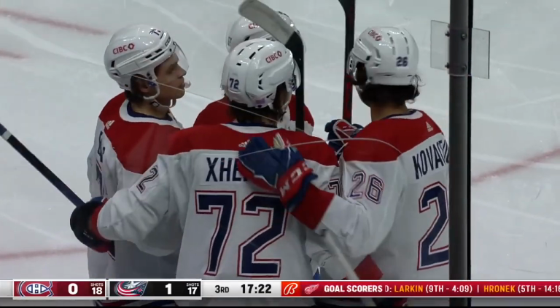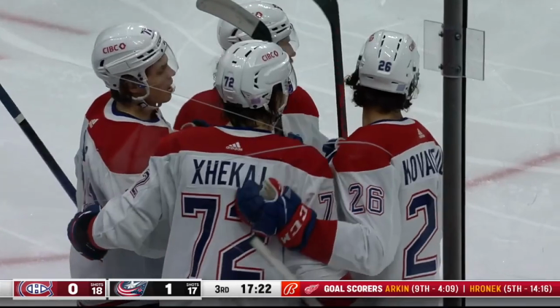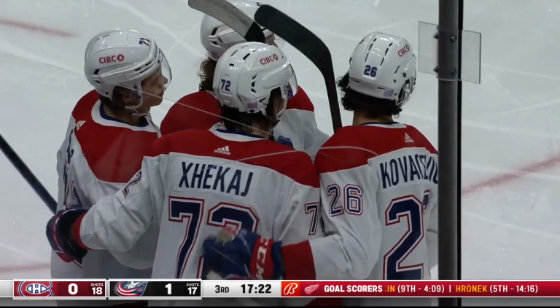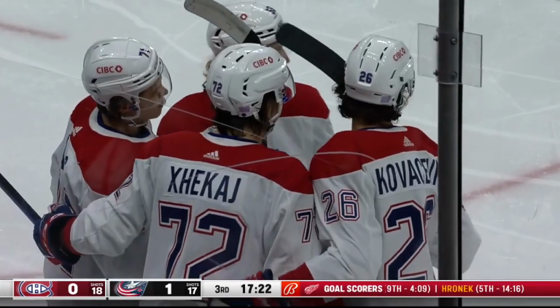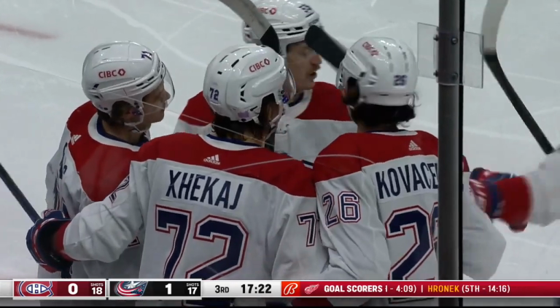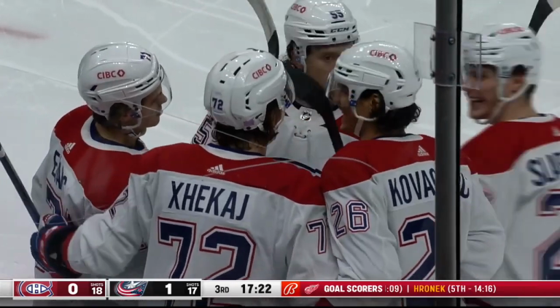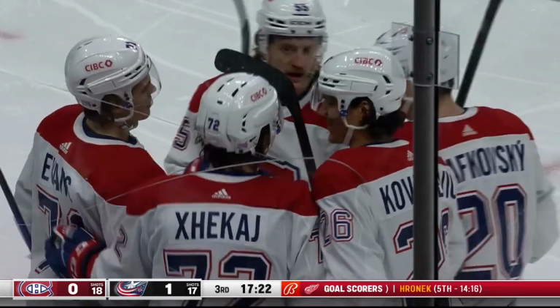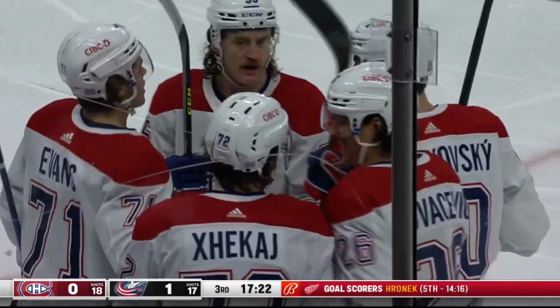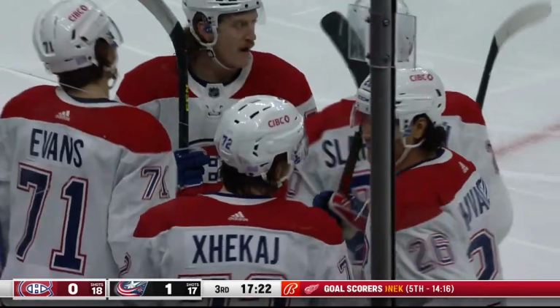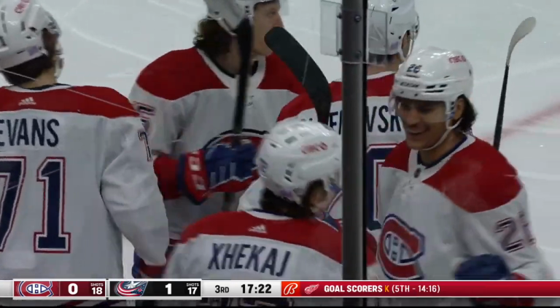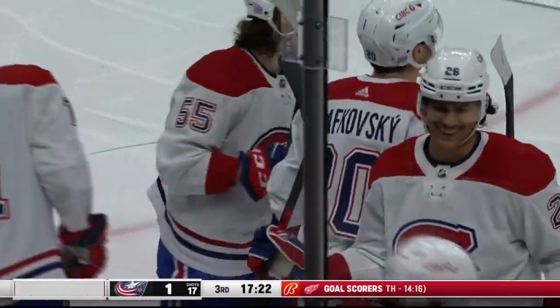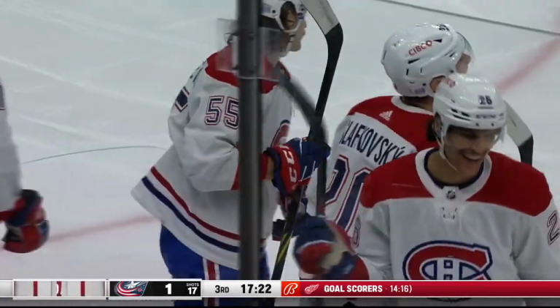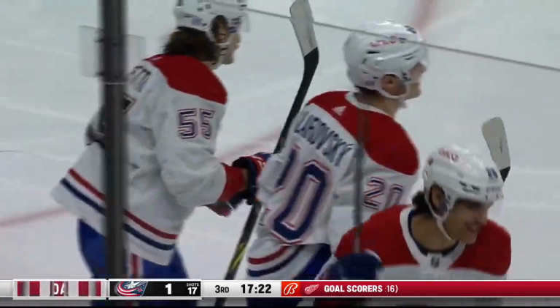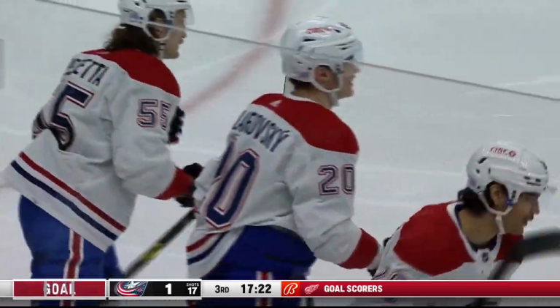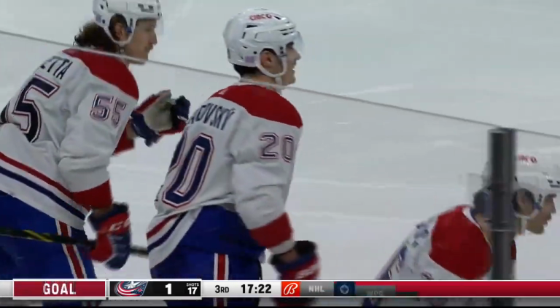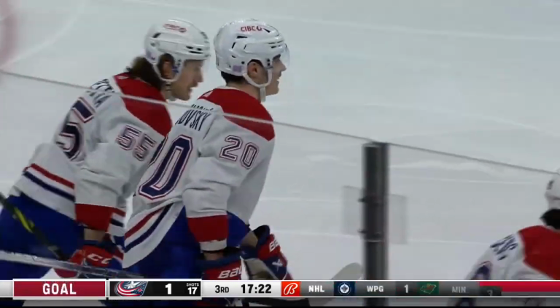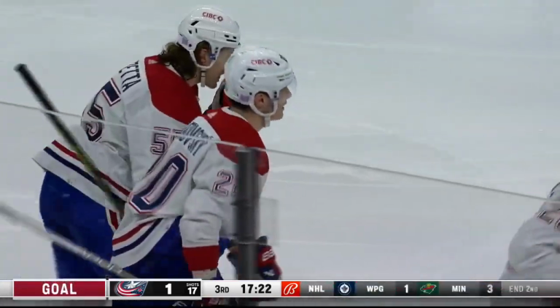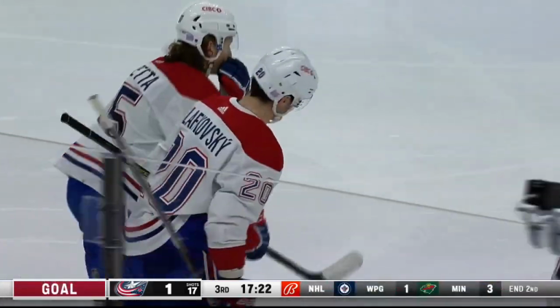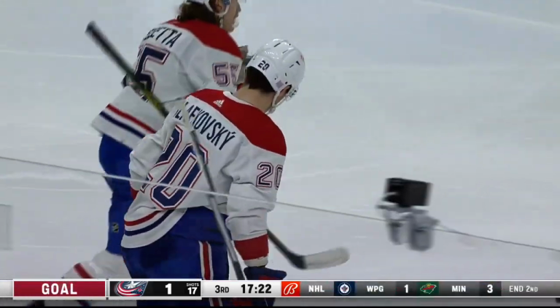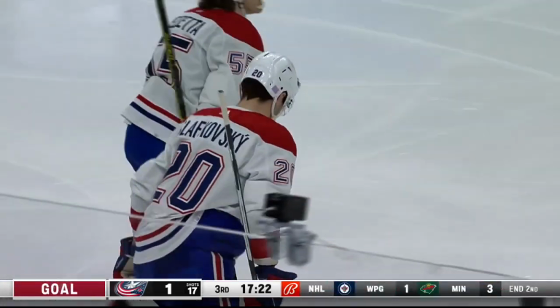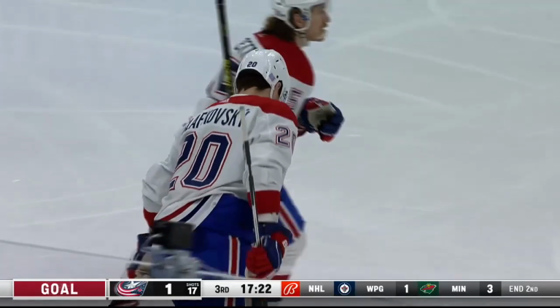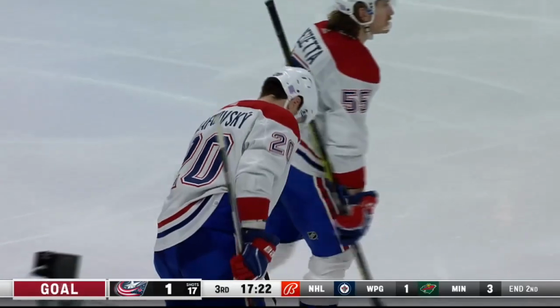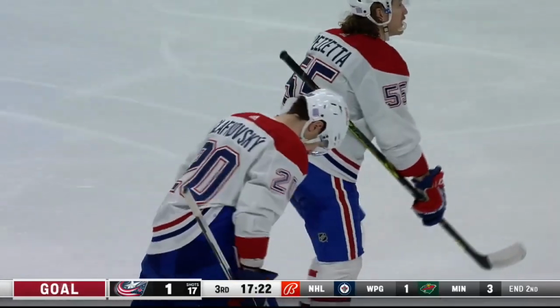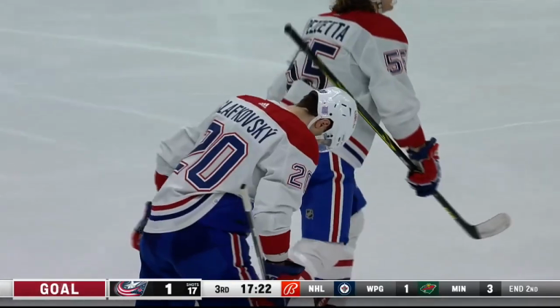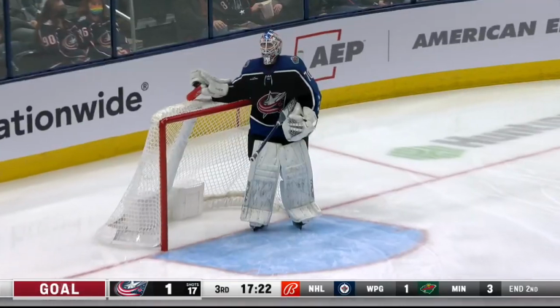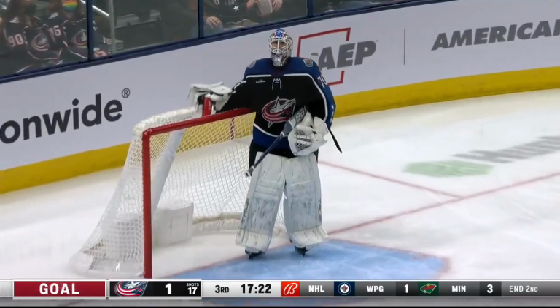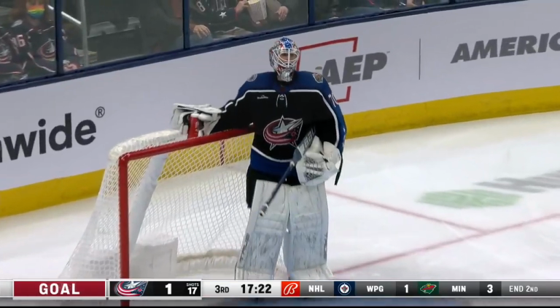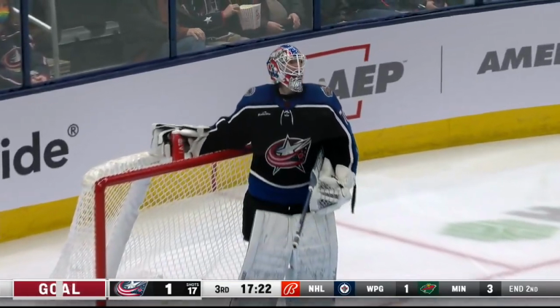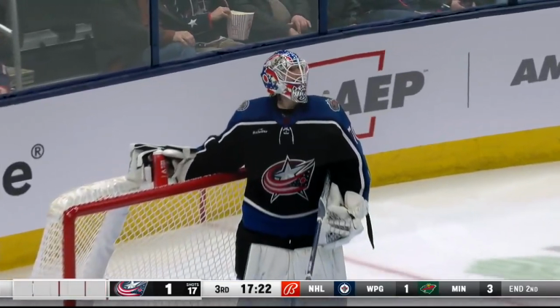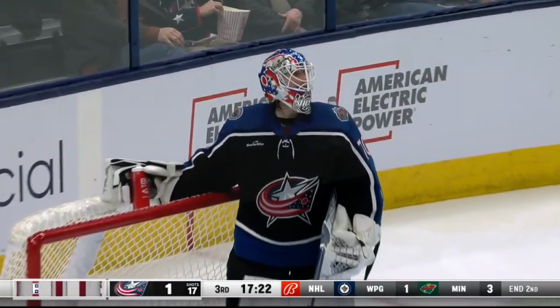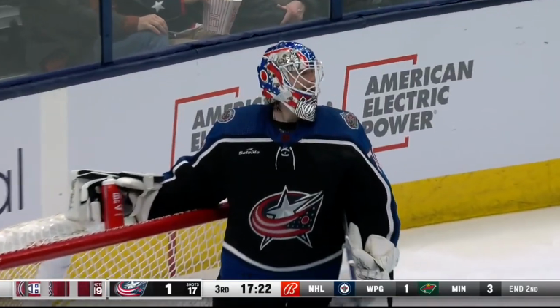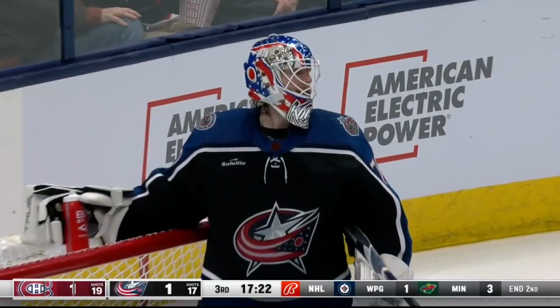Jackye with the long shot. Don't think Corpo Salo even saw it. And the Canadiens have tied it up.